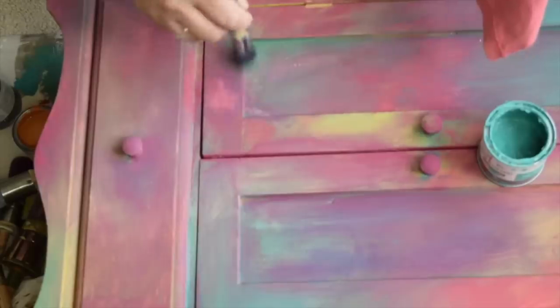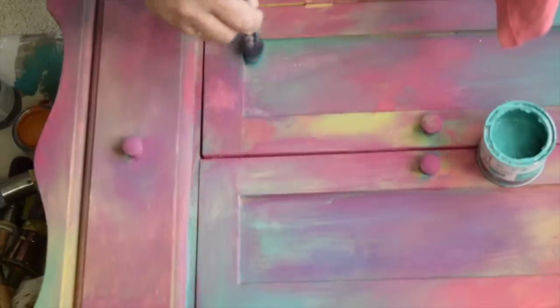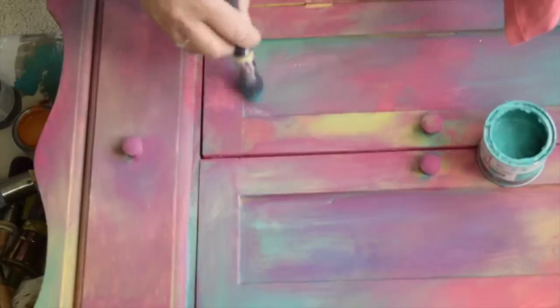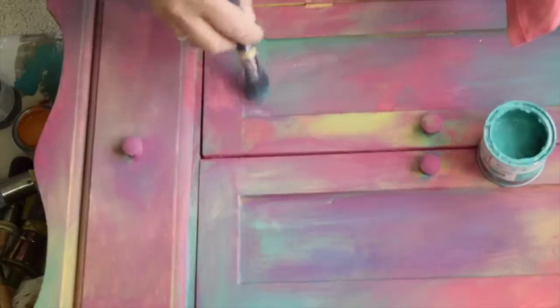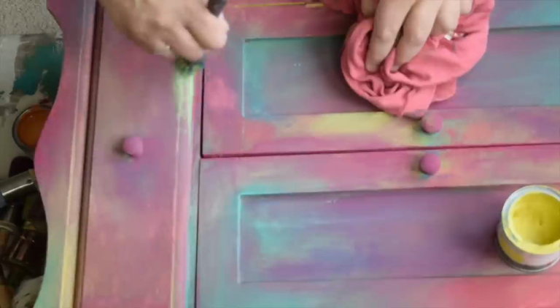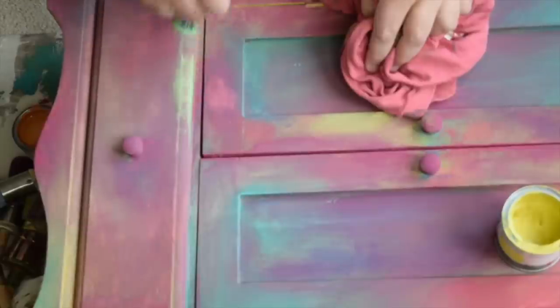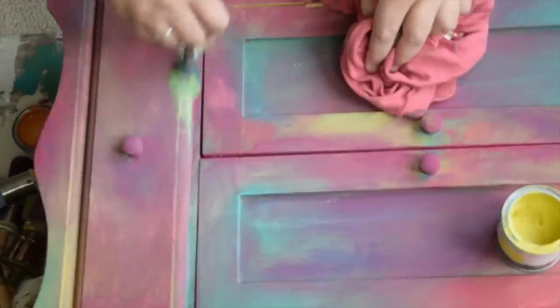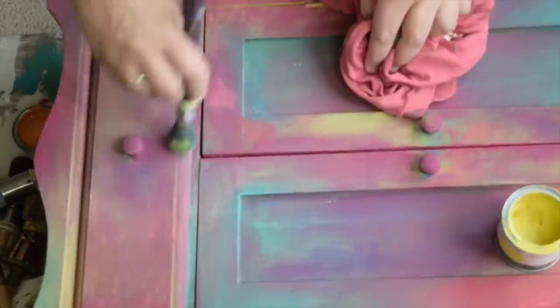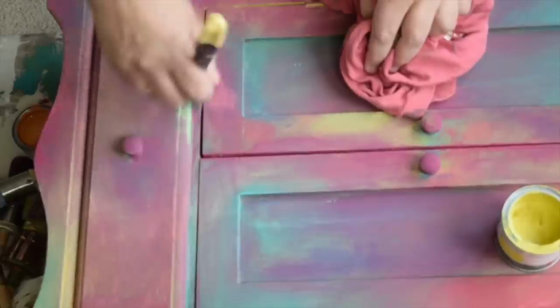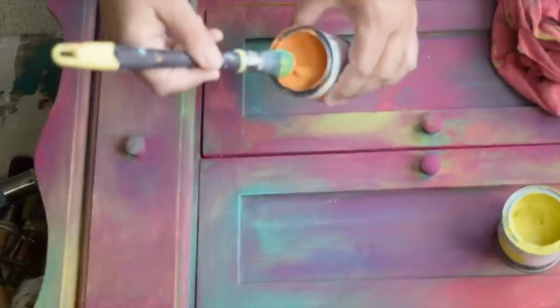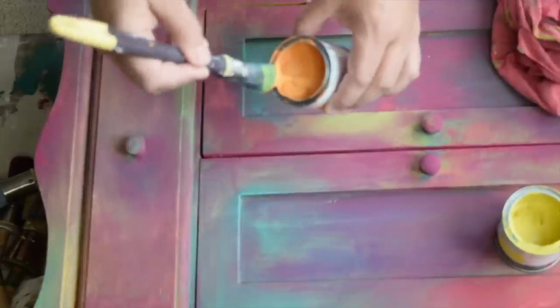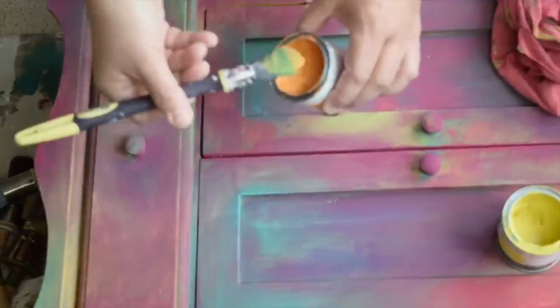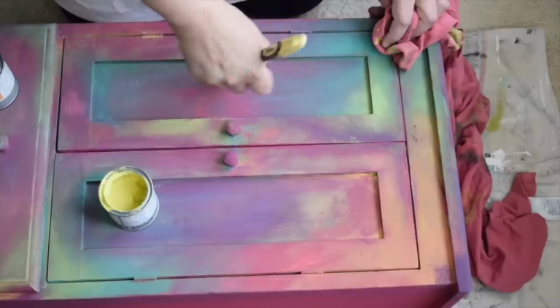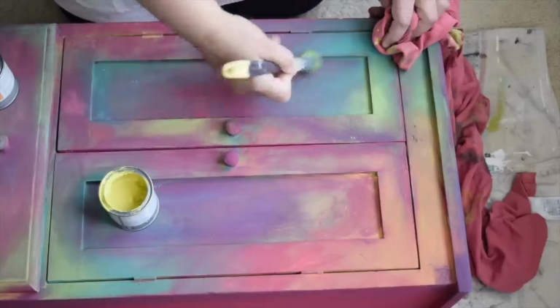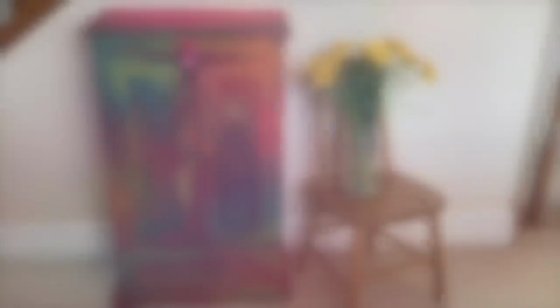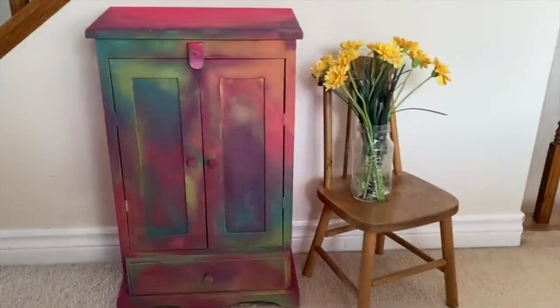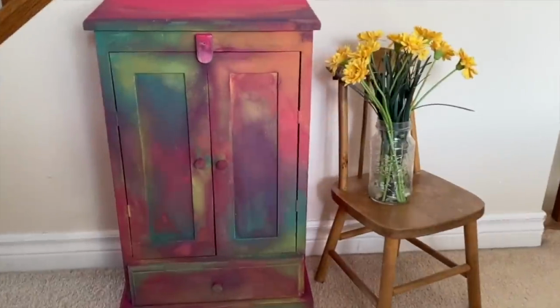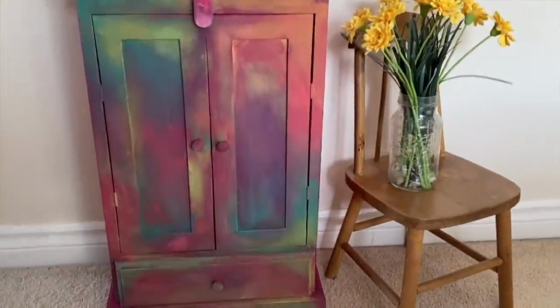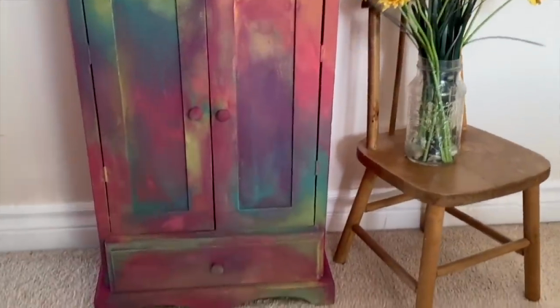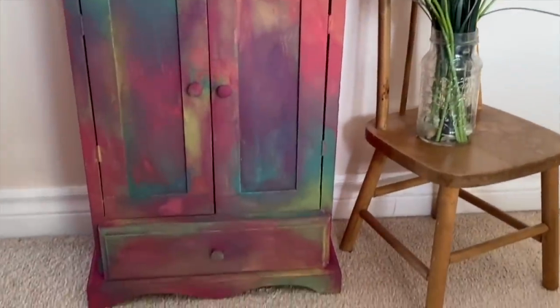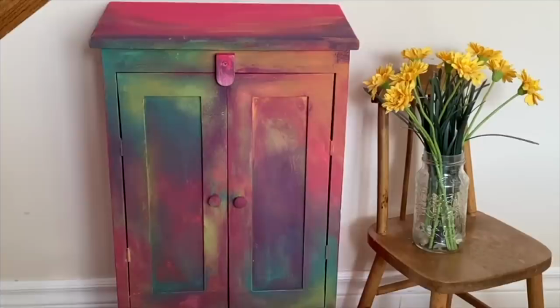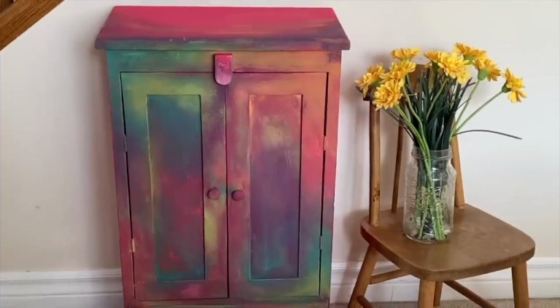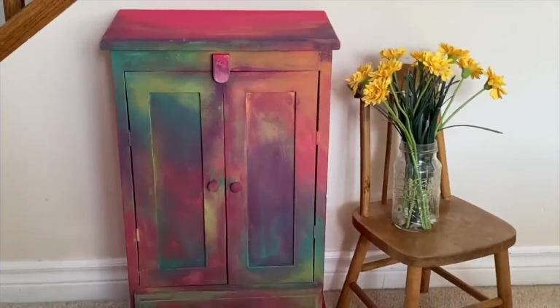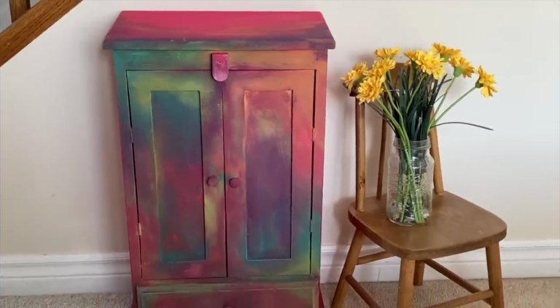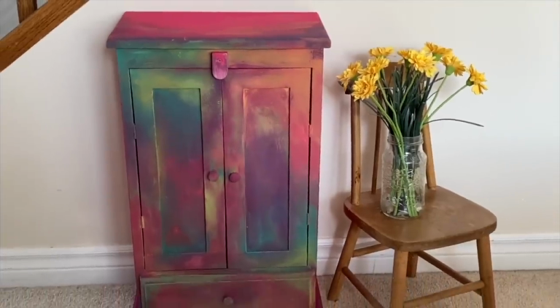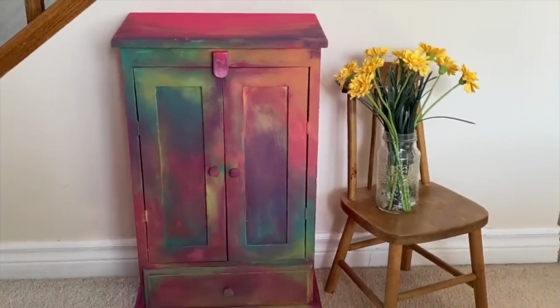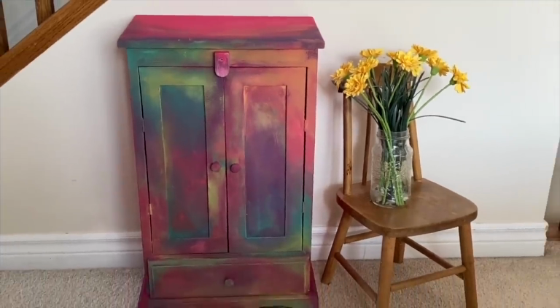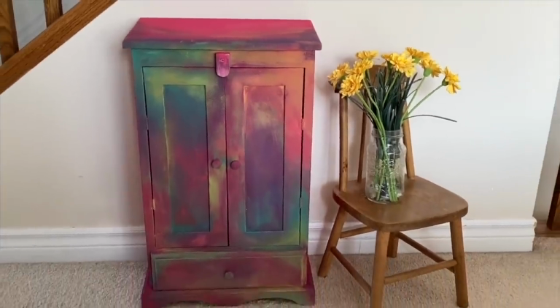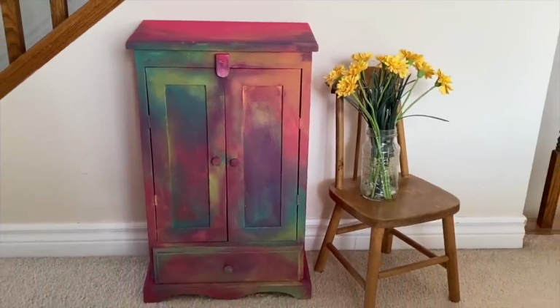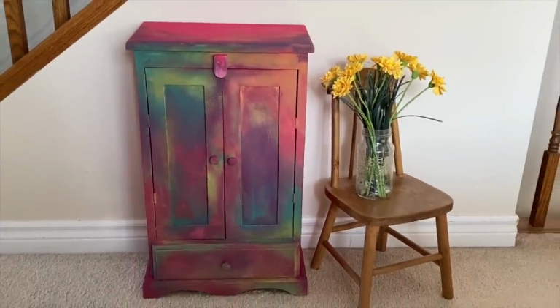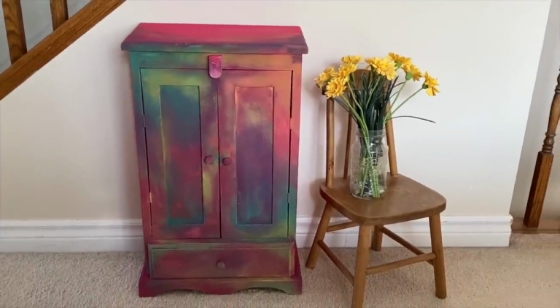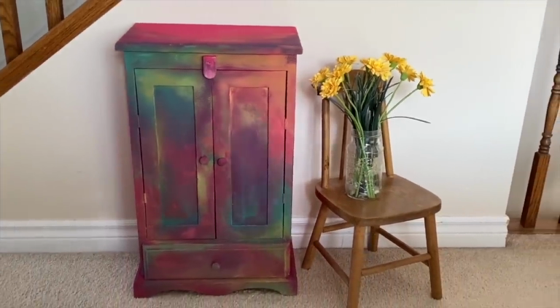To finish the piece off, I'm going to just dry brush on a little more color. This little wardrobe certainly is bright and cheery now. It's fit for anyone who loves a vibrant pop of color.